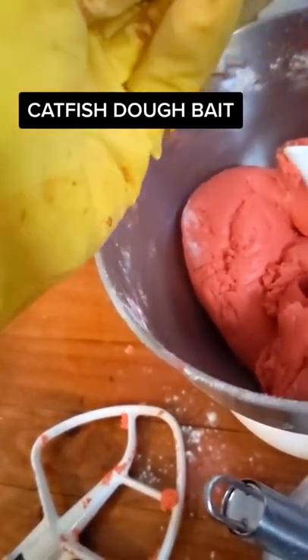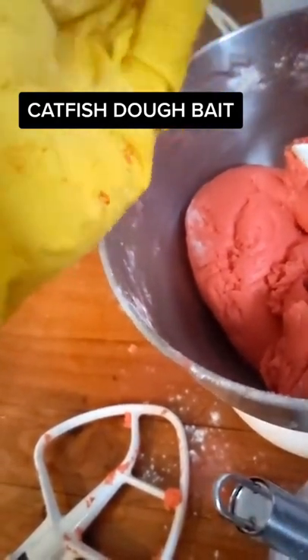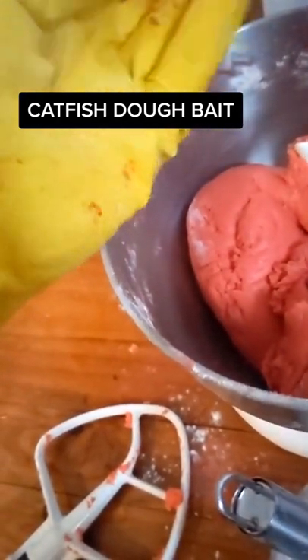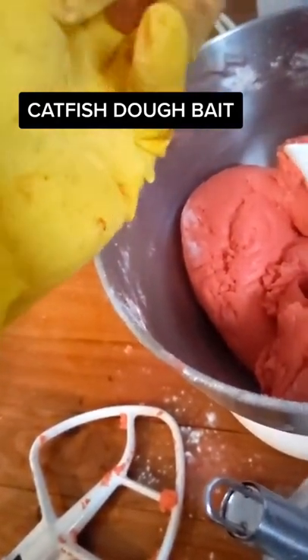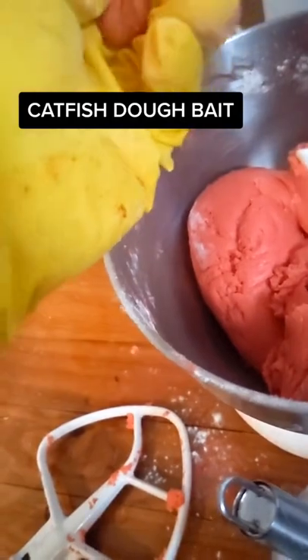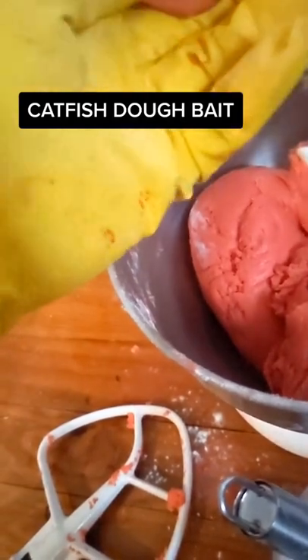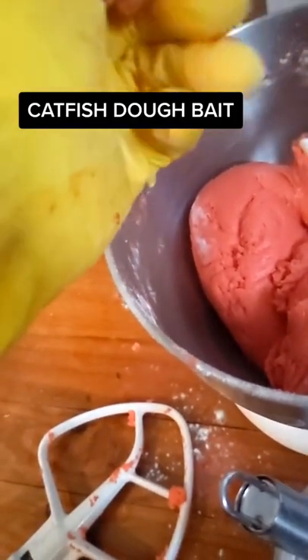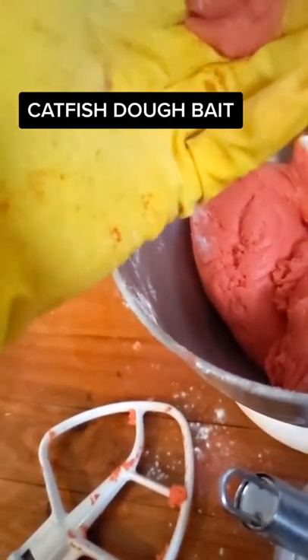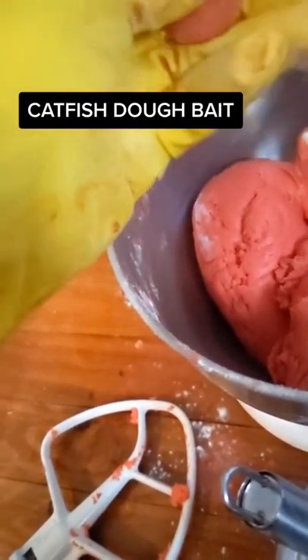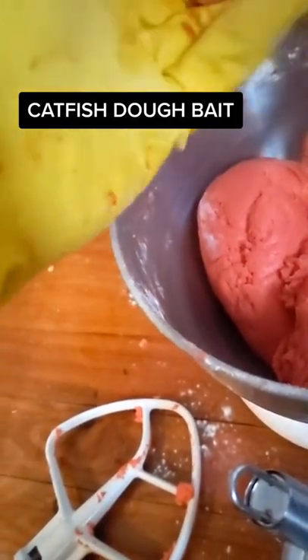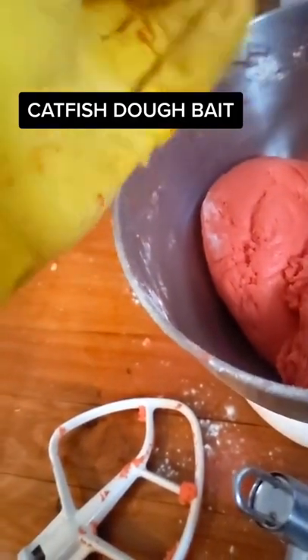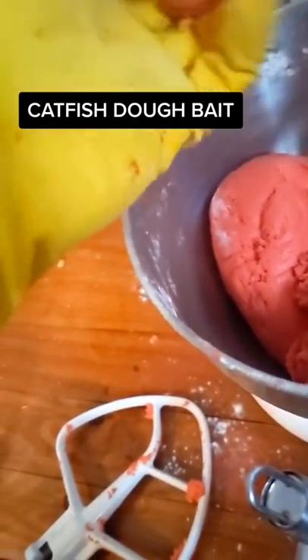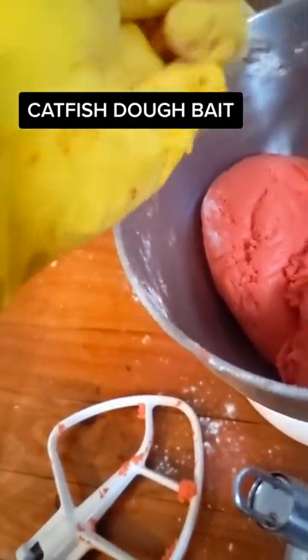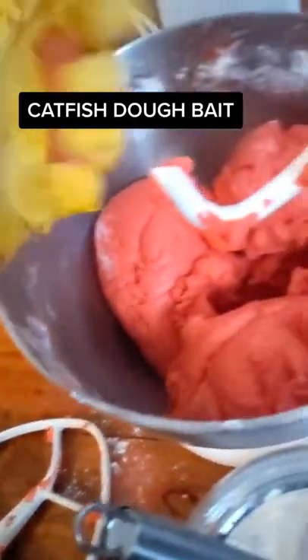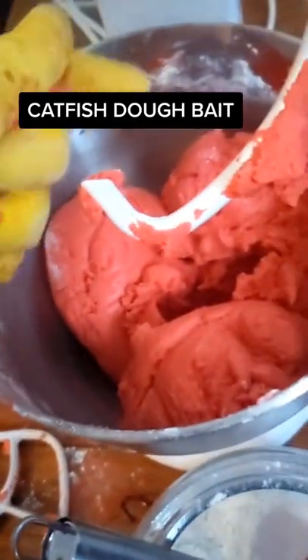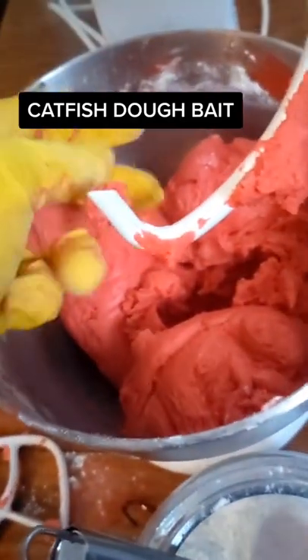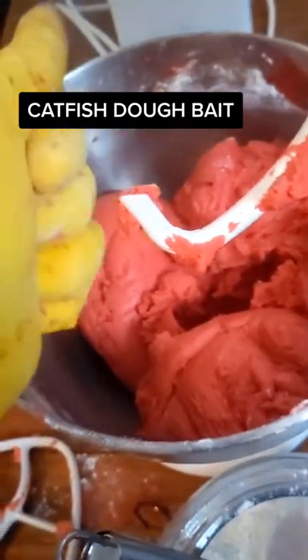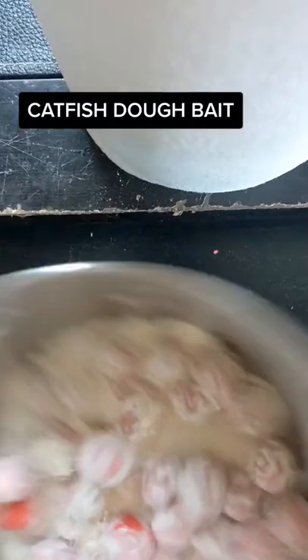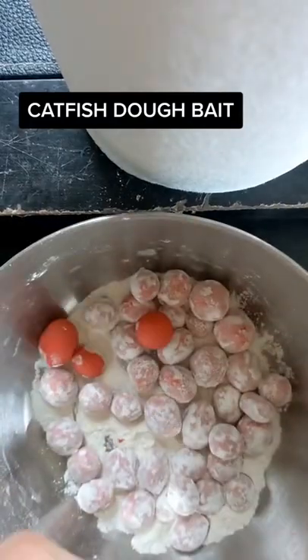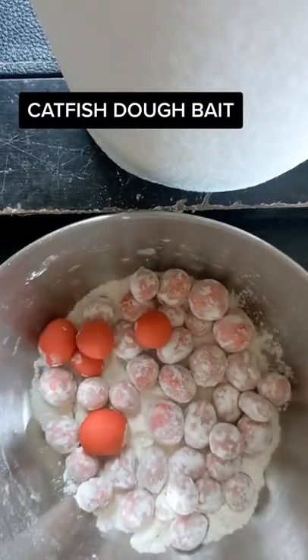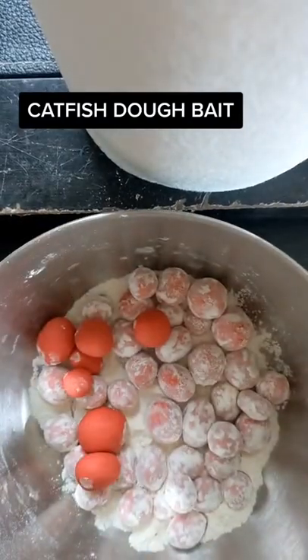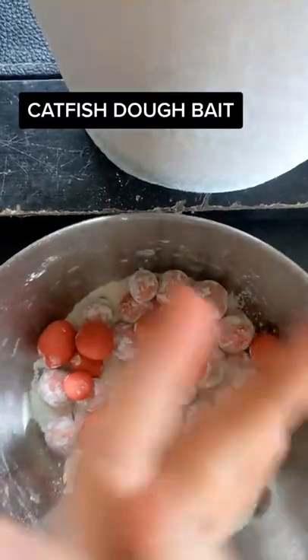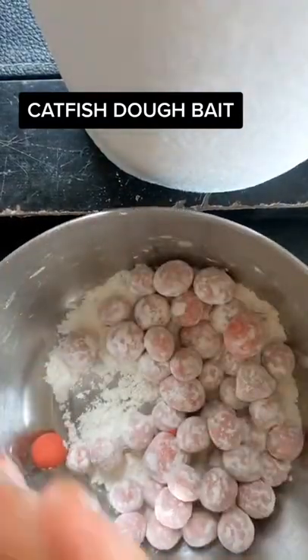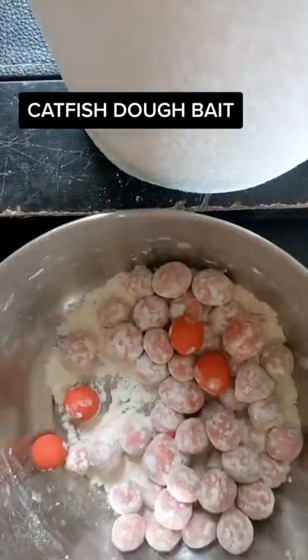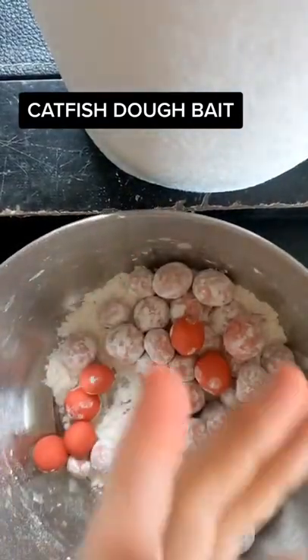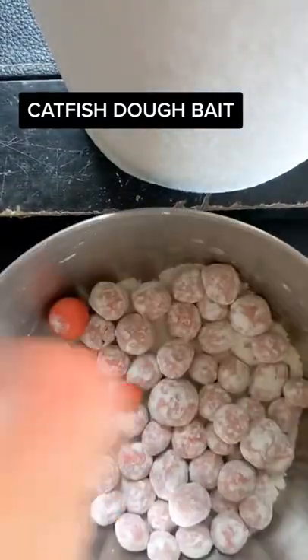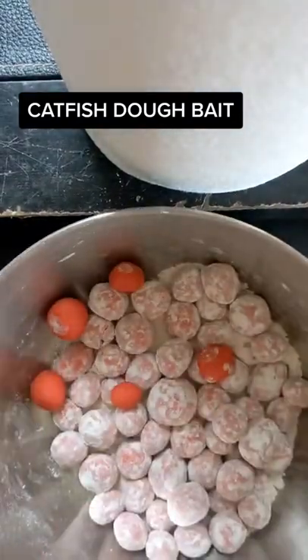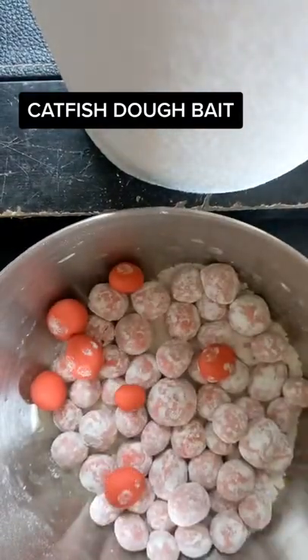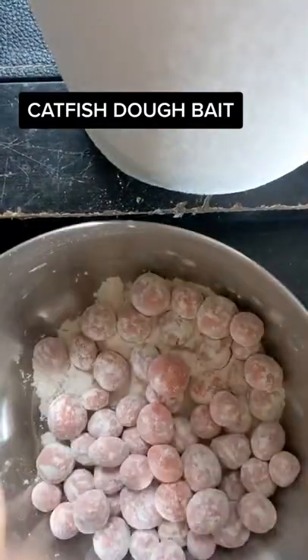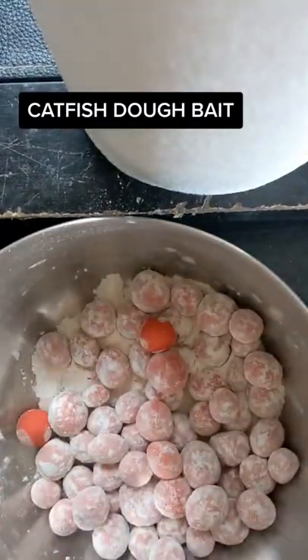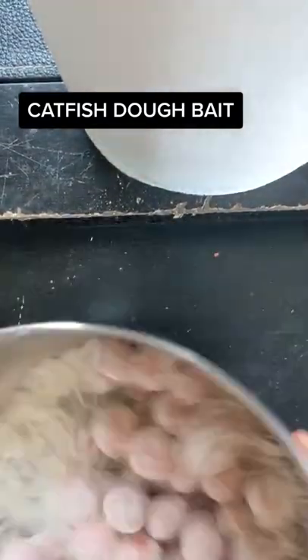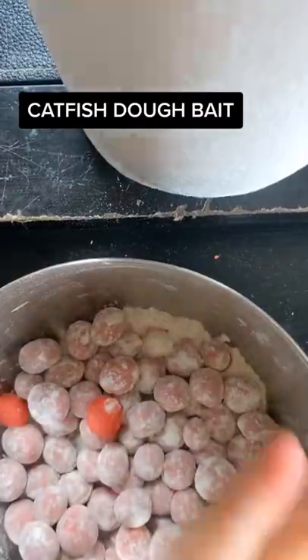Here you see I'm trying it out and I'm finding that it's a little too loose and soft, so I had to add more flour and sugar to get it to the consistency I wanted. Once I did, I made these dough balls in a bowl with a little extra flour to keep them from sticking together.